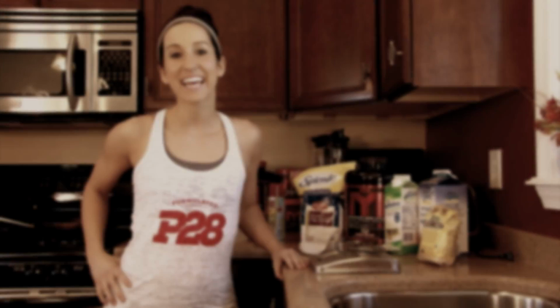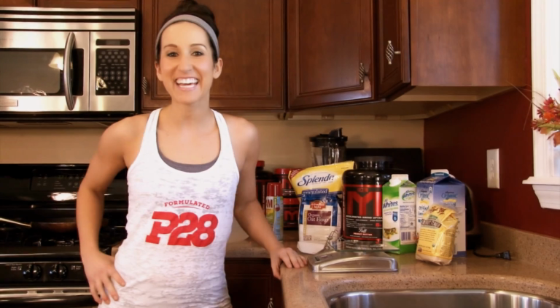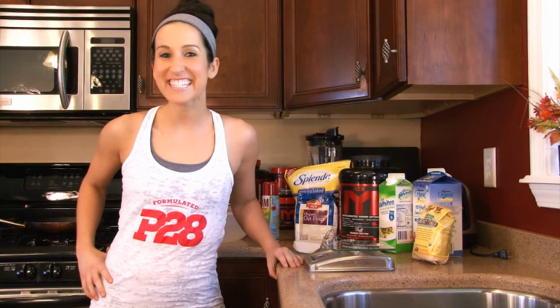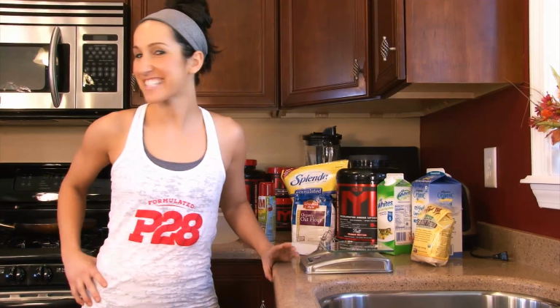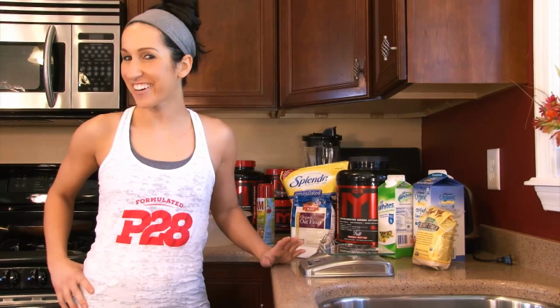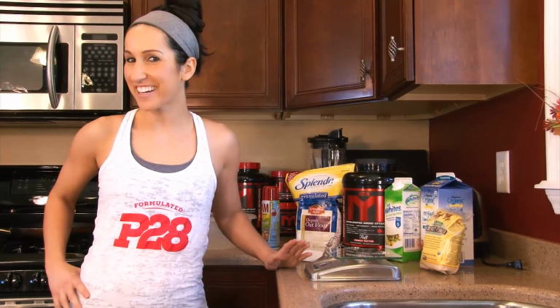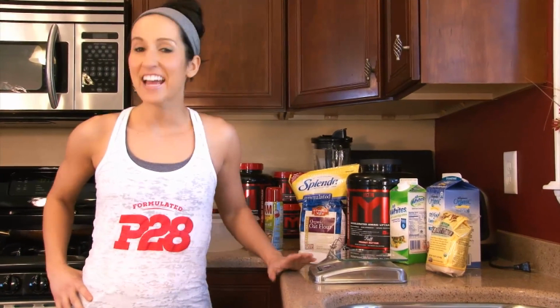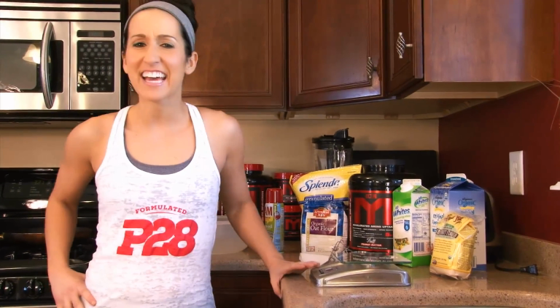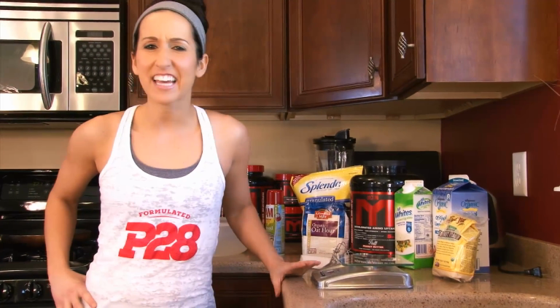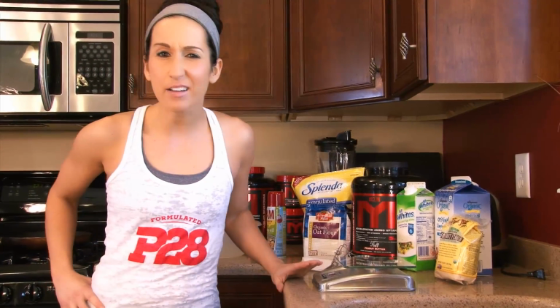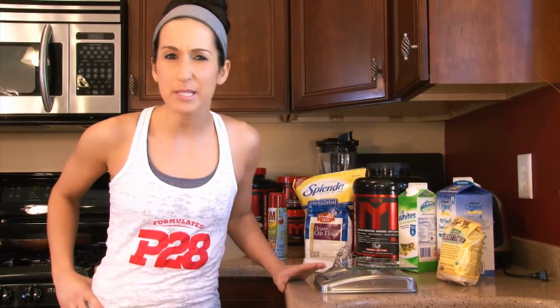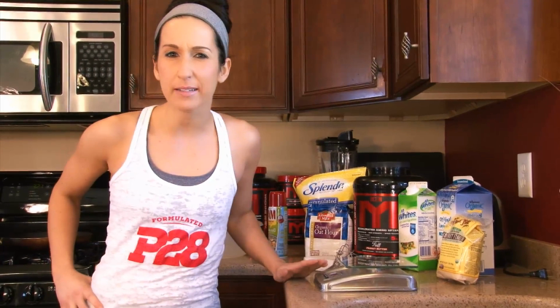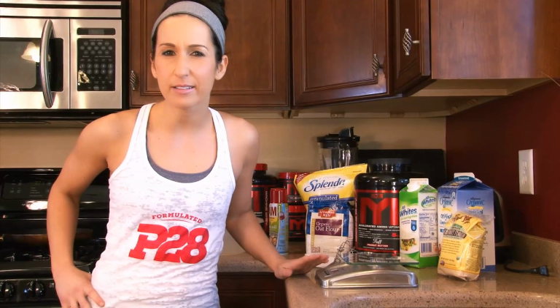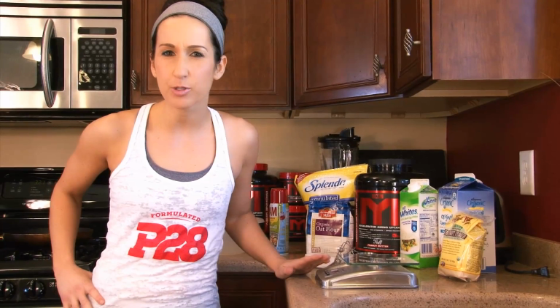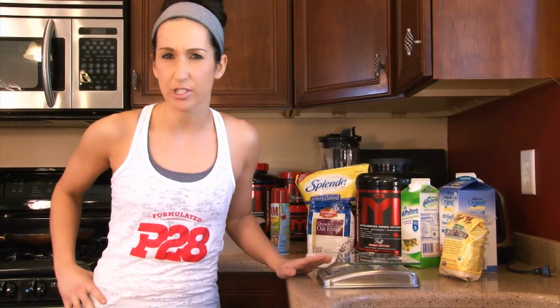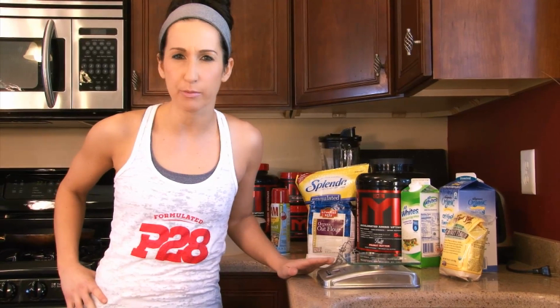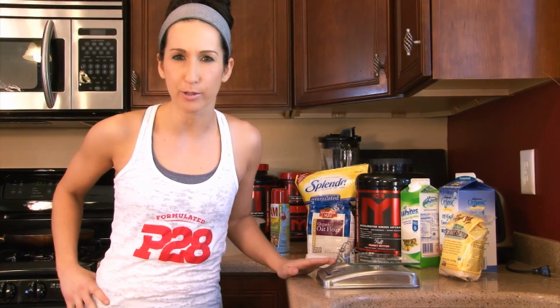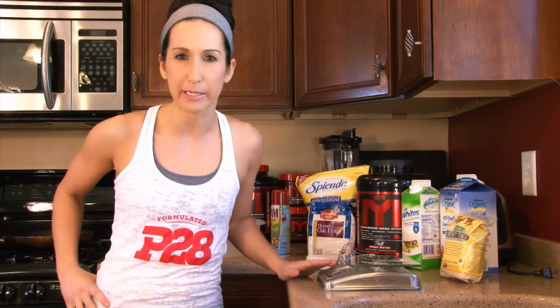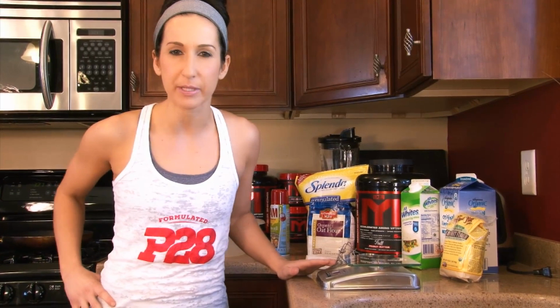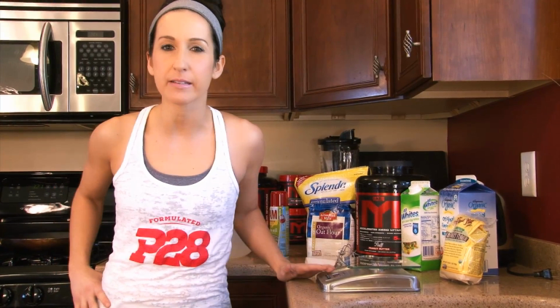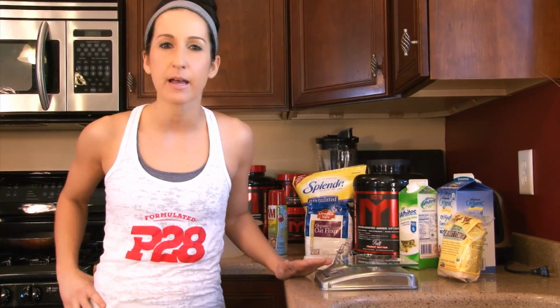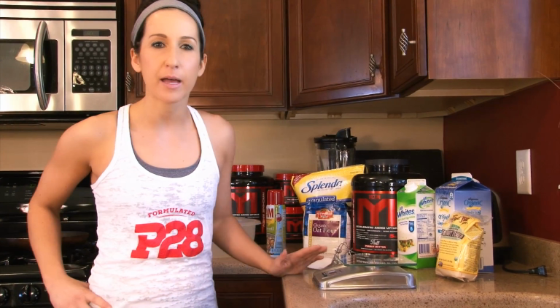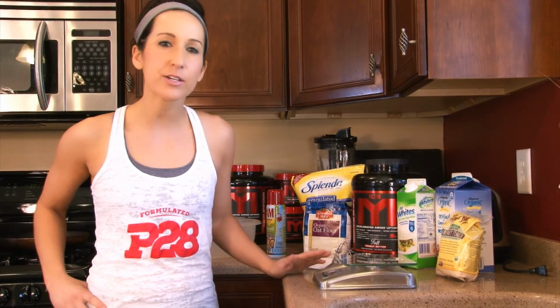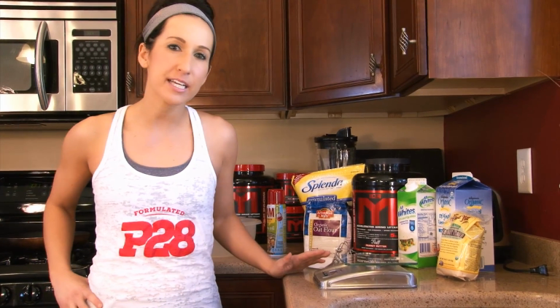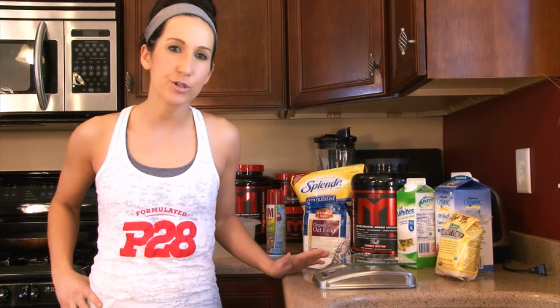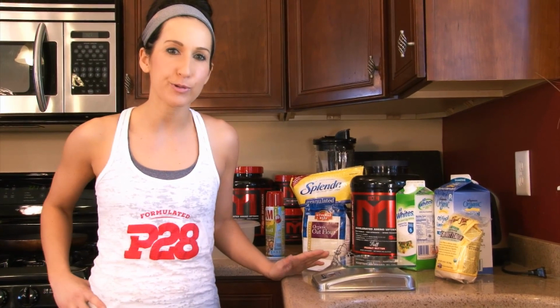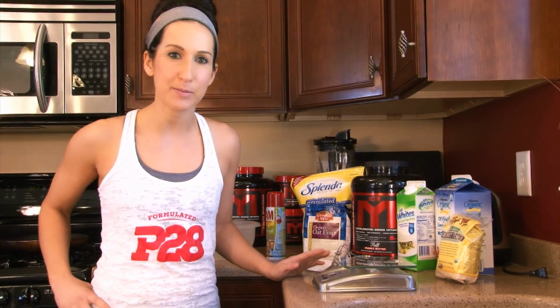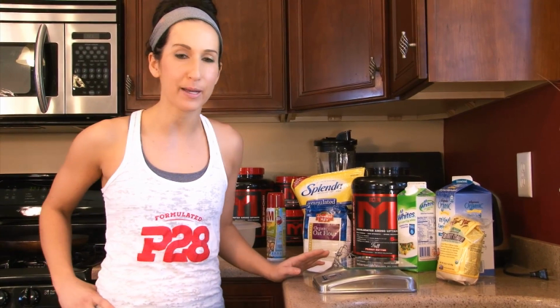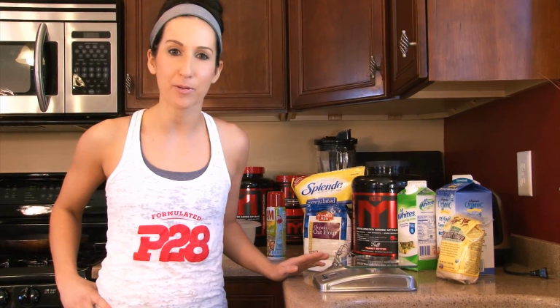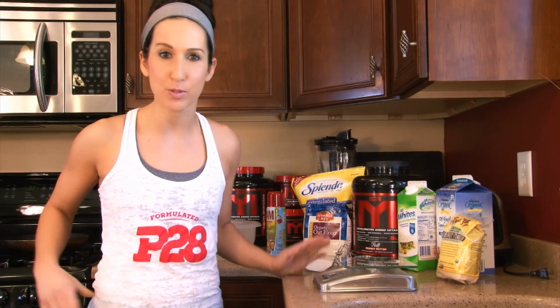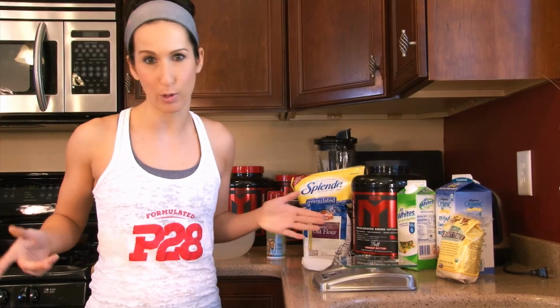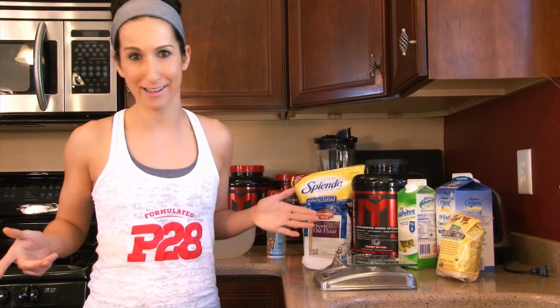Hey guys, it's Kara here, and I think I've been spending a little too much time with Mark Lobliner because I am here today to show you a recipe on how to make some bro cakes.